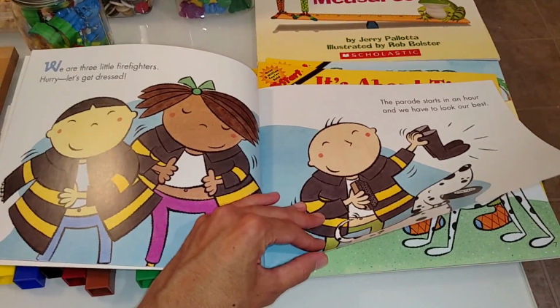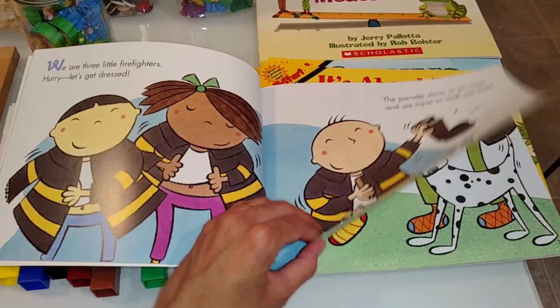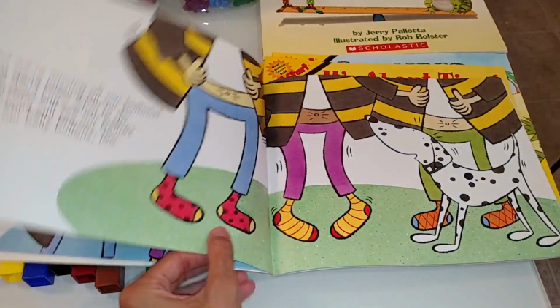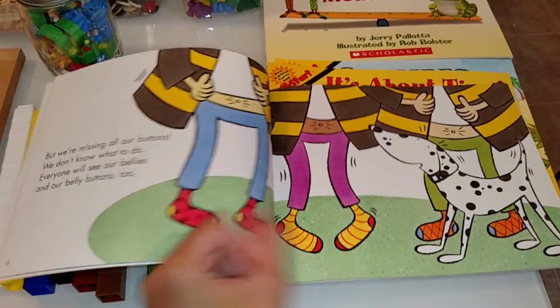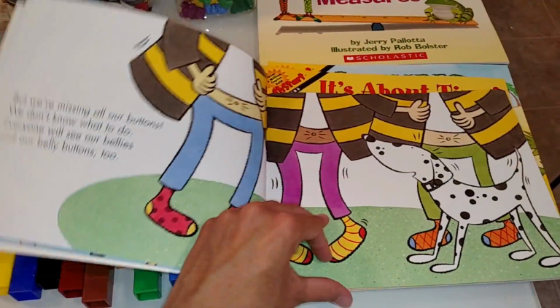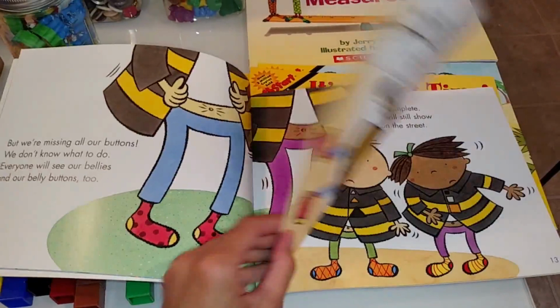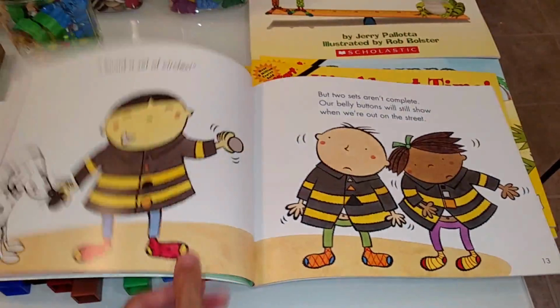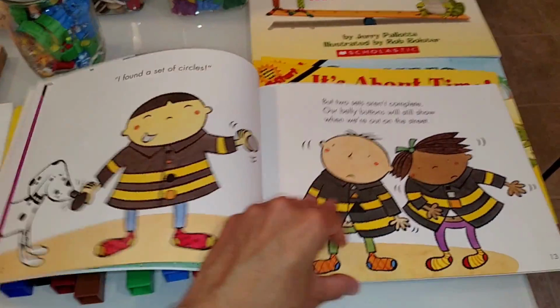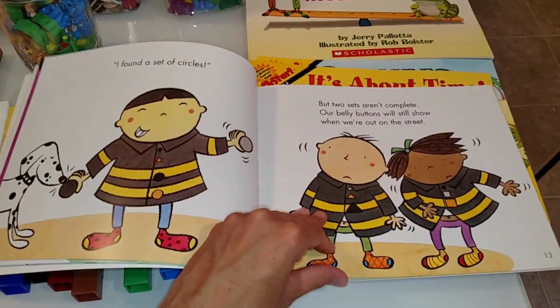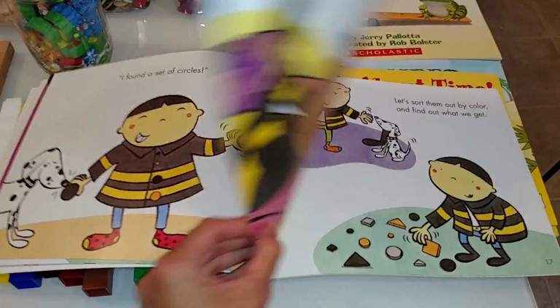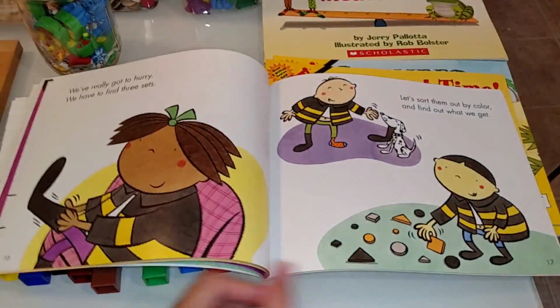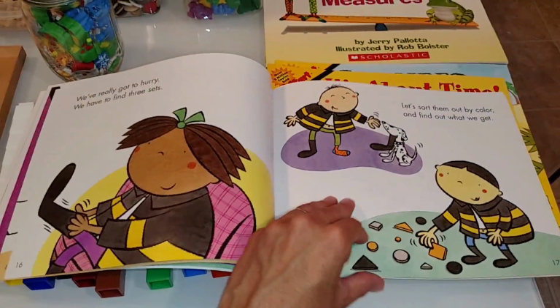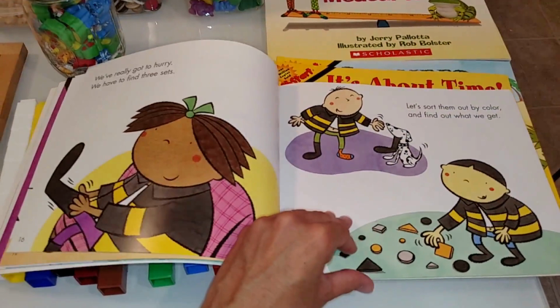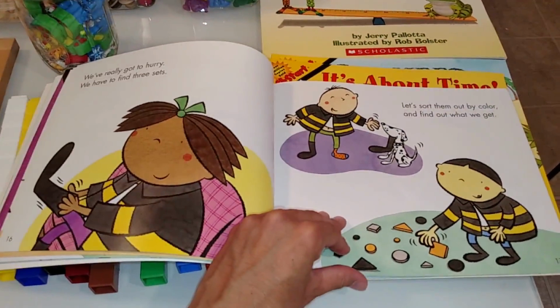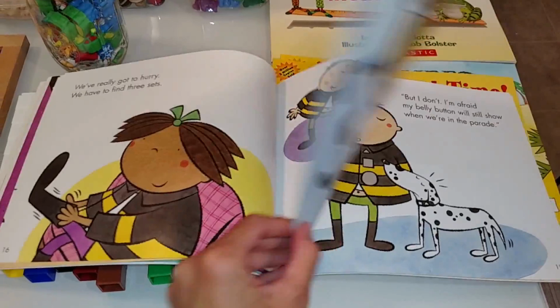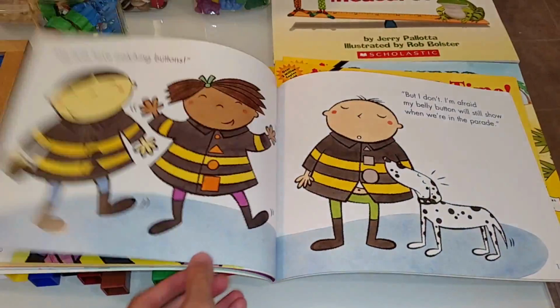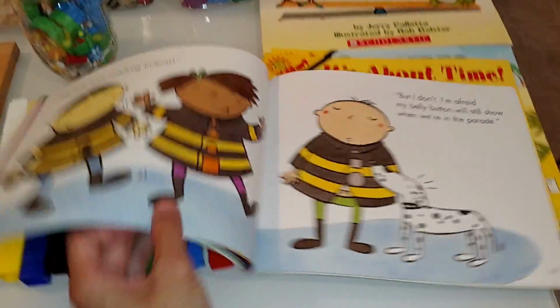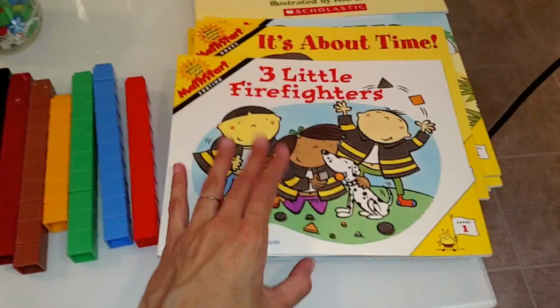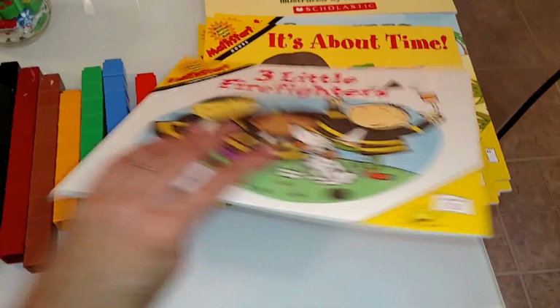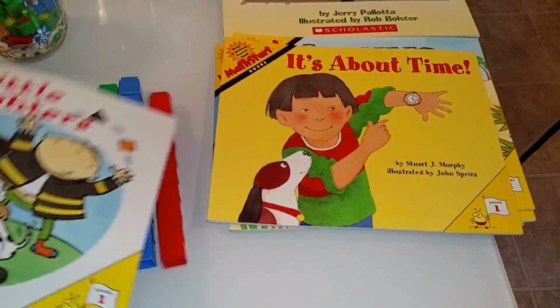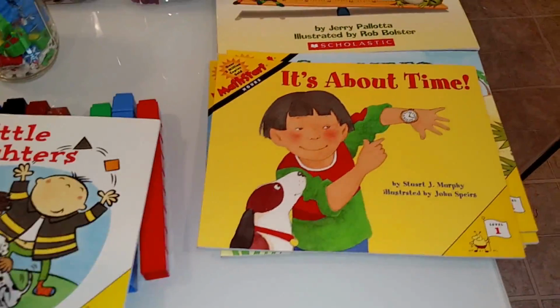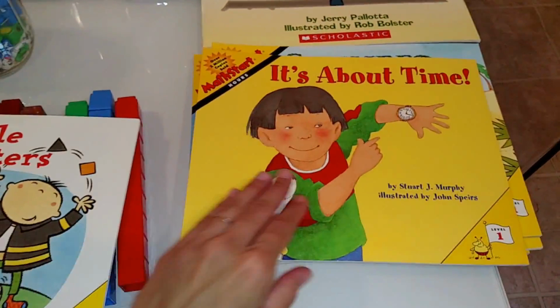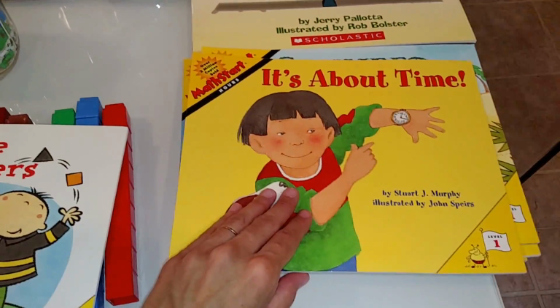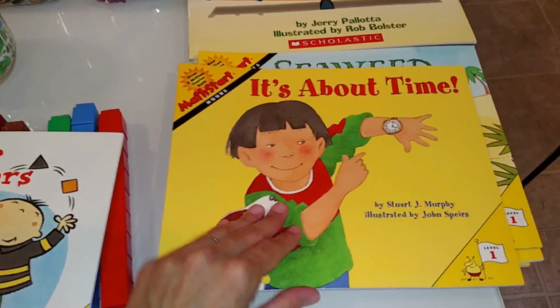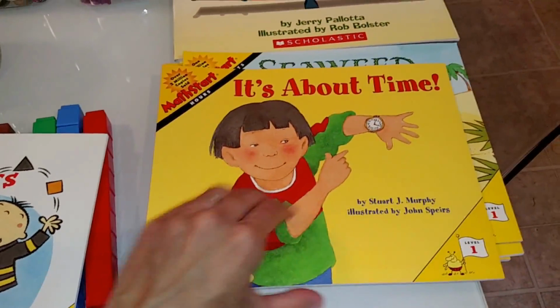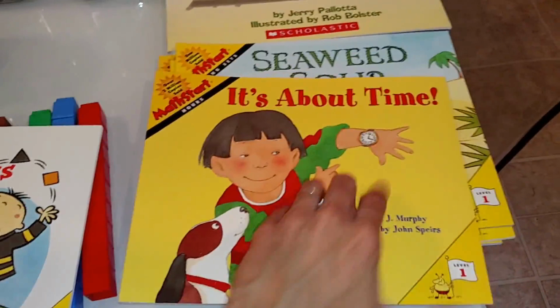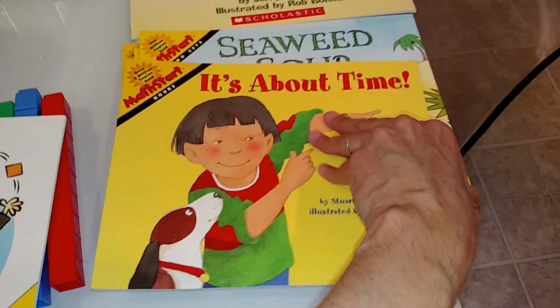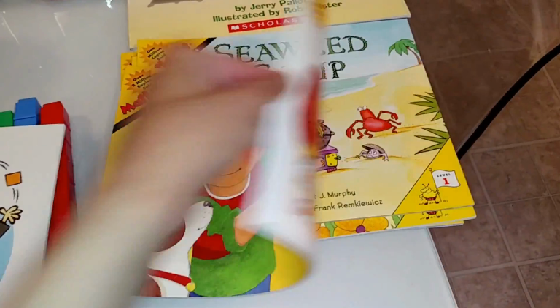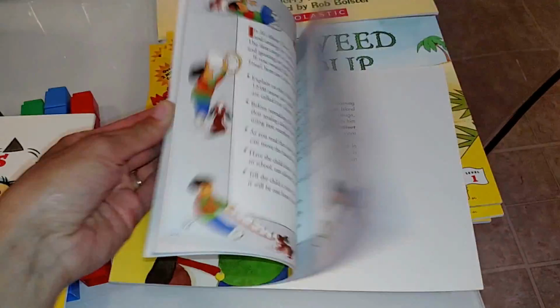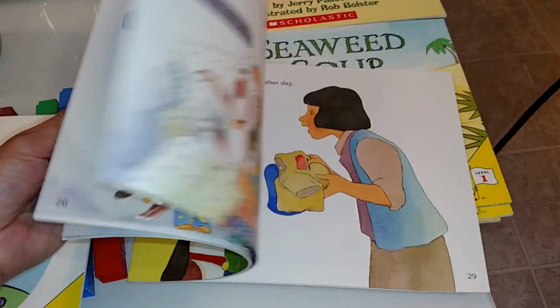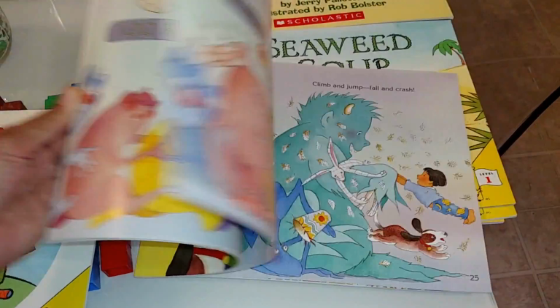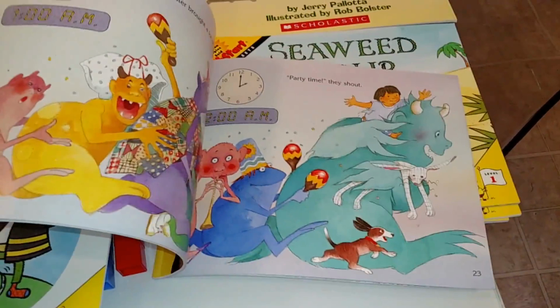You would read the story to your child and they would be learning basic math concepts. This one is about time — learning about time through a storybook.